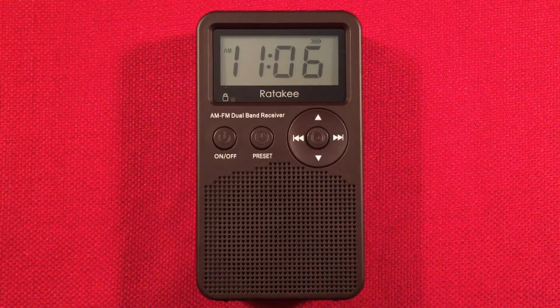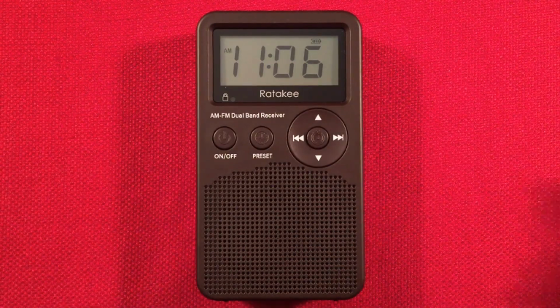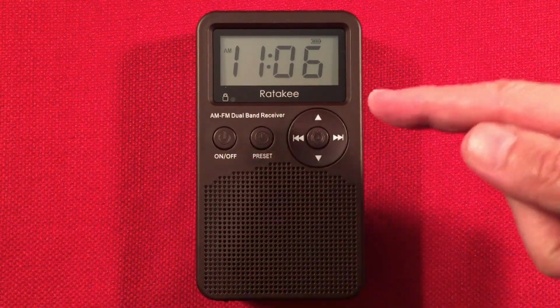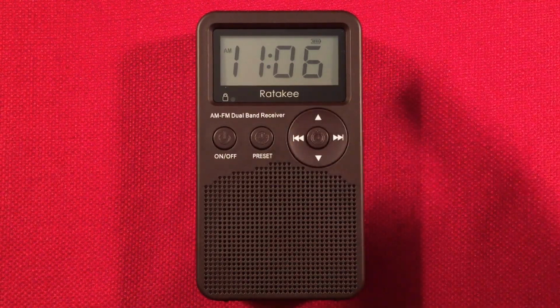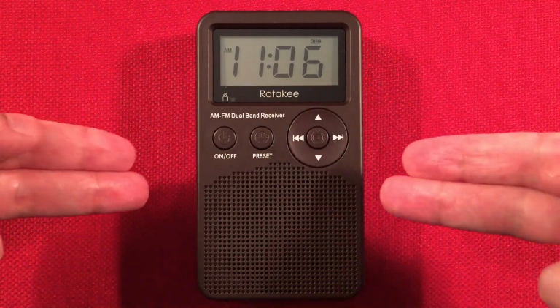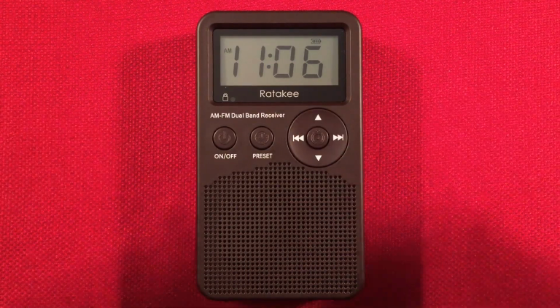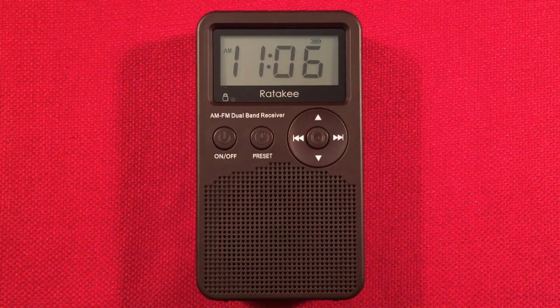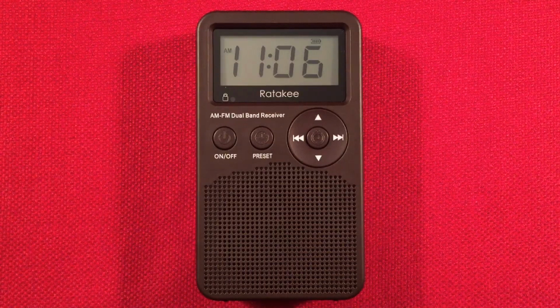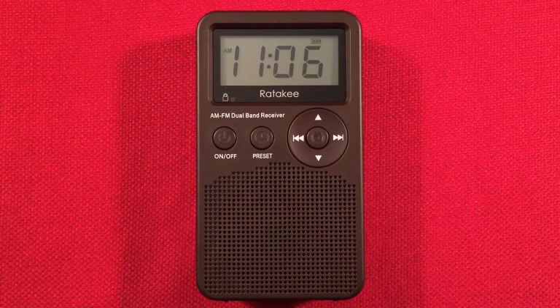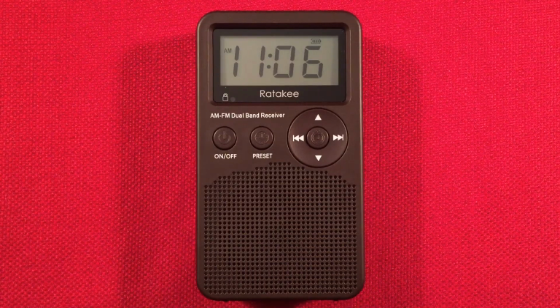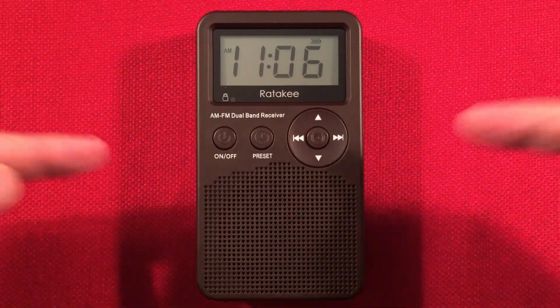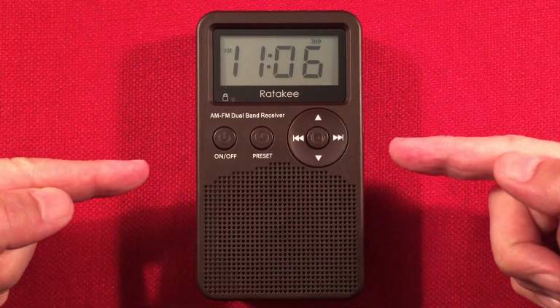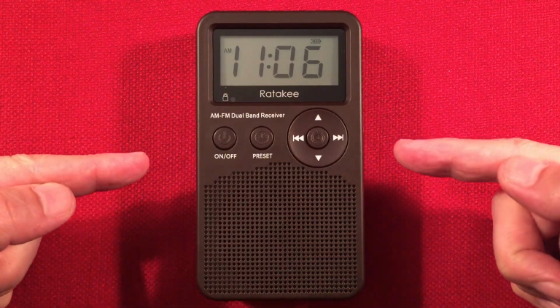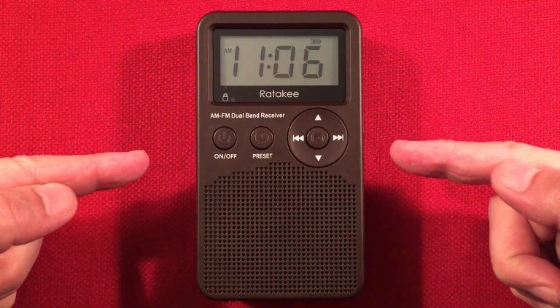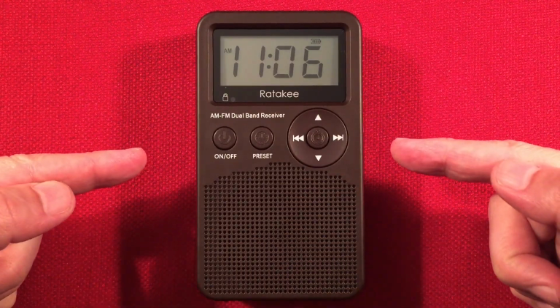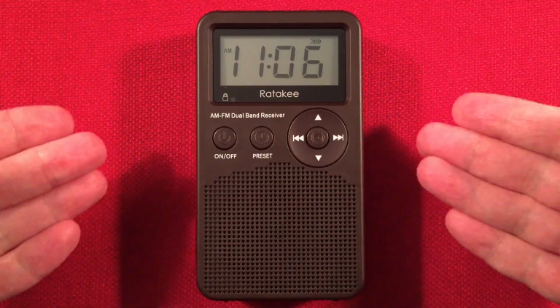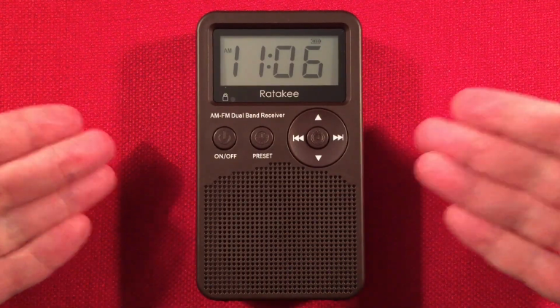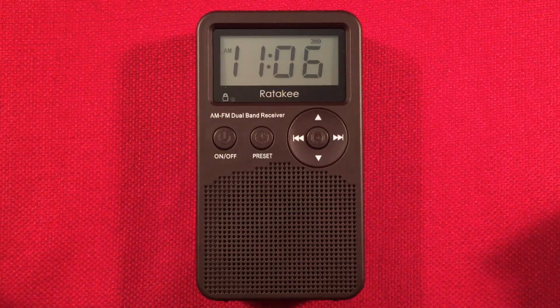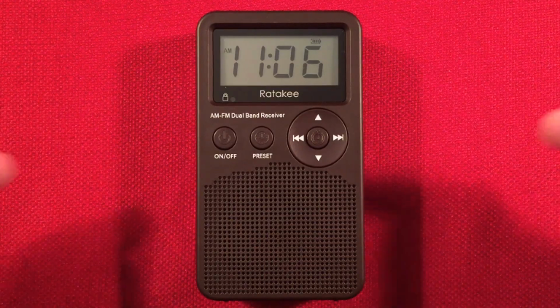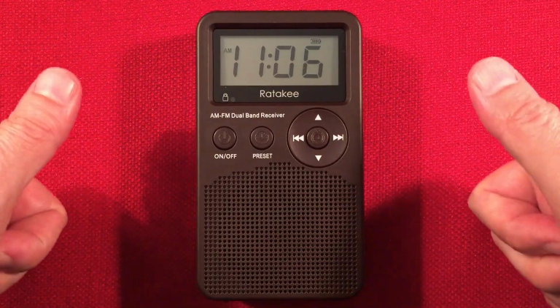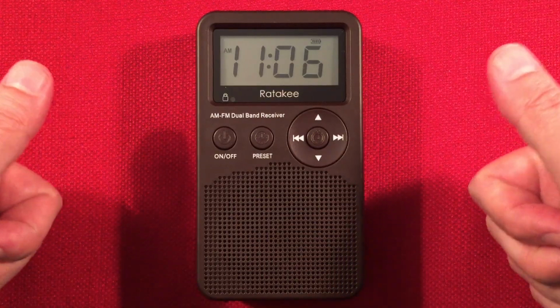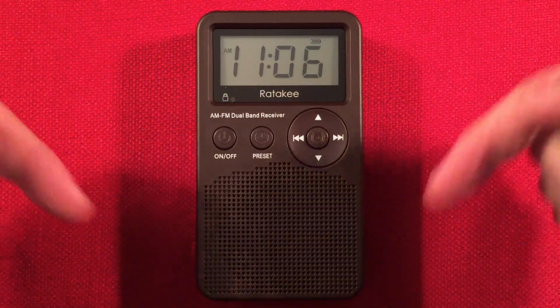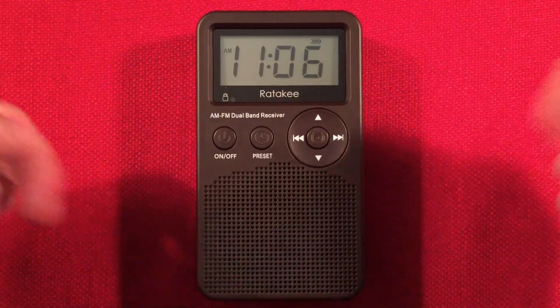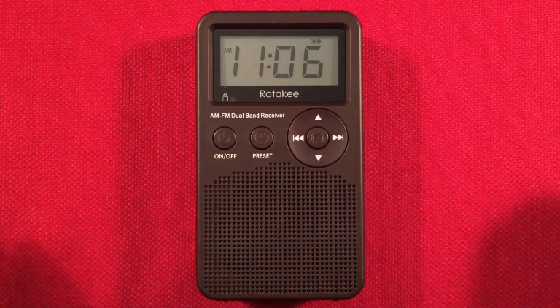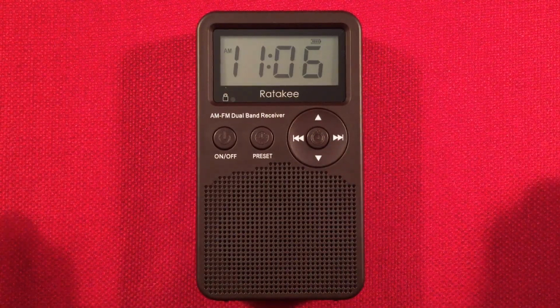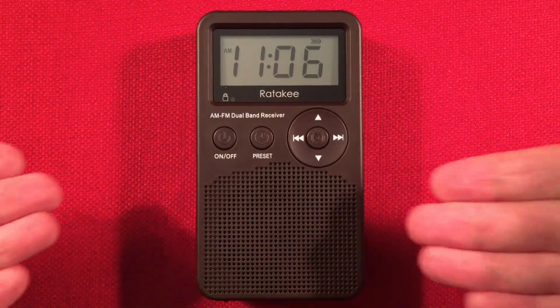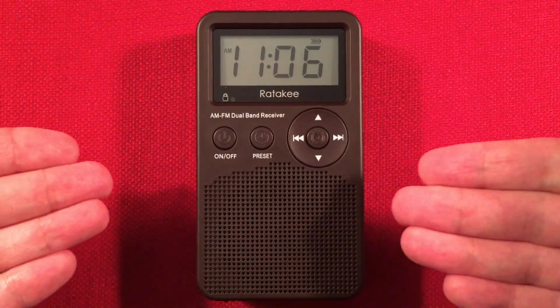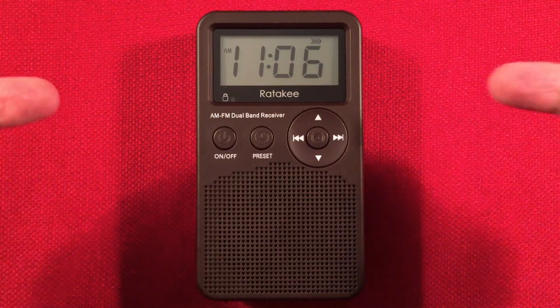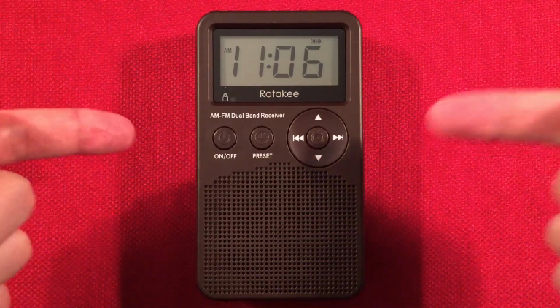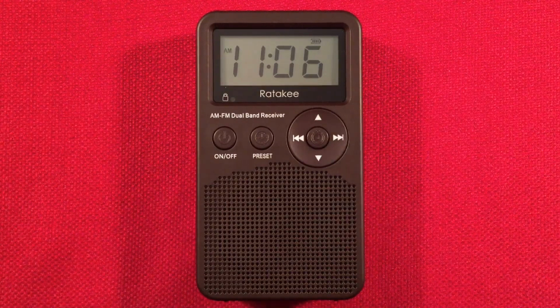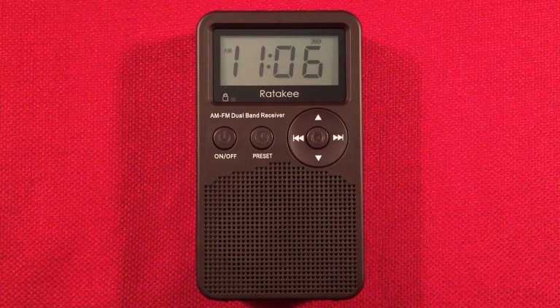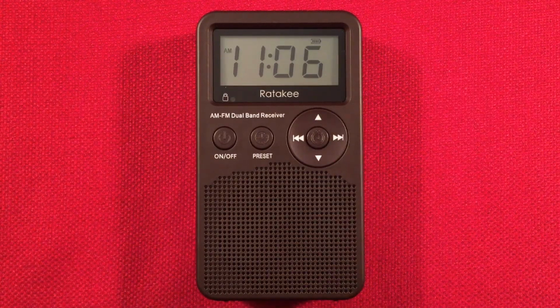In front of us, we have the Radeke Digital AM-FM Portable Radio. You can find this radio on Amazon for $14.99 at the making of this video. Hopefully the price is the same or even lower. I'll have links below to the radio. You might want to pick one up — it's a lot of fun.